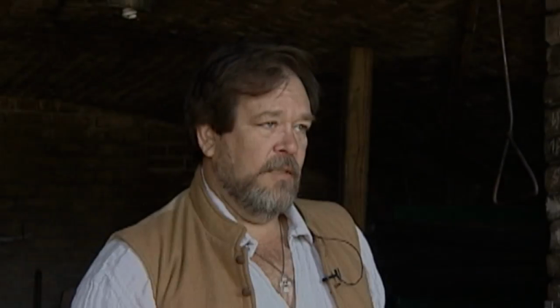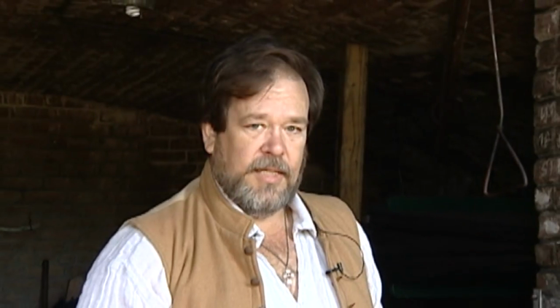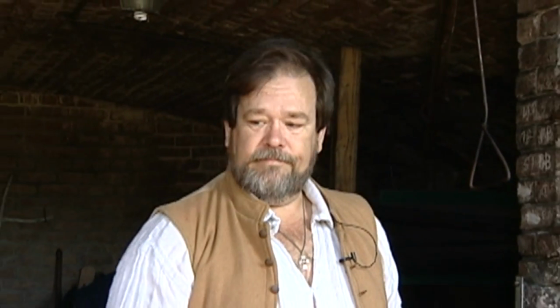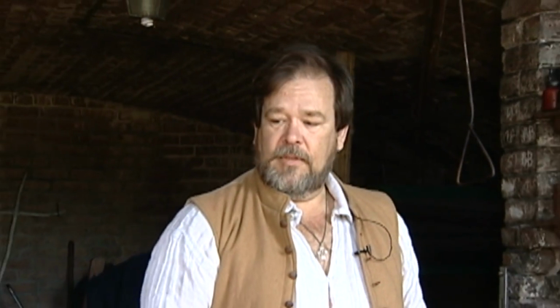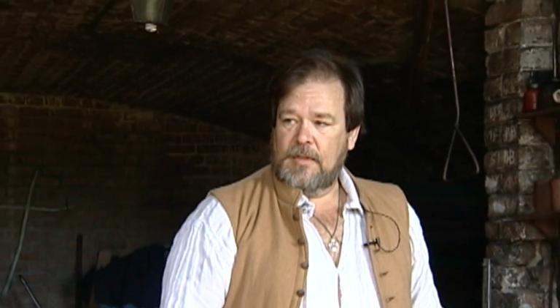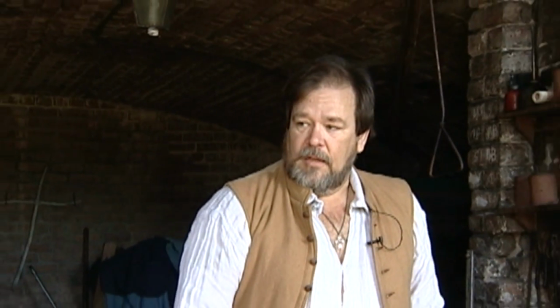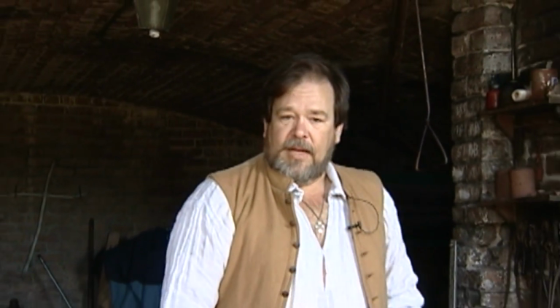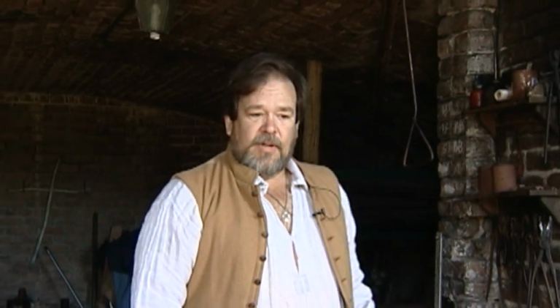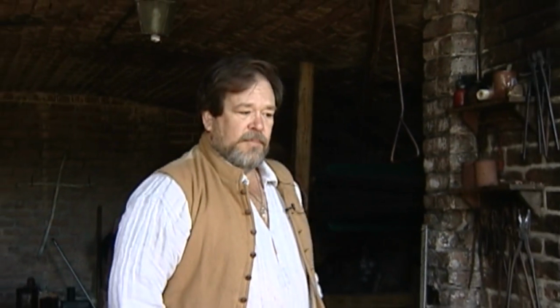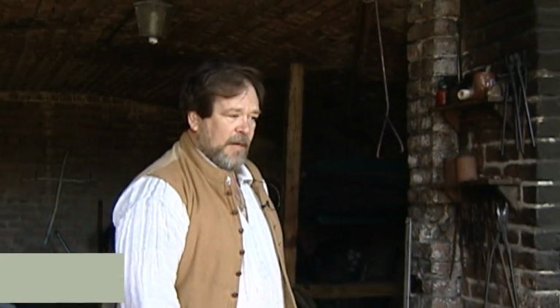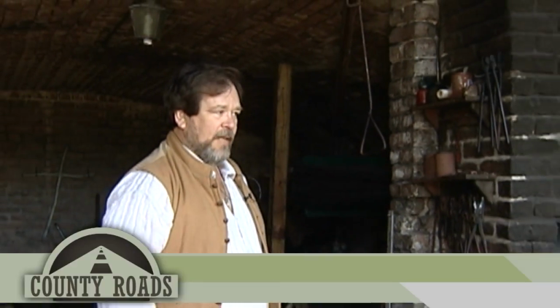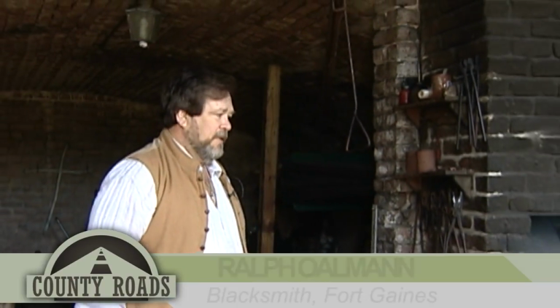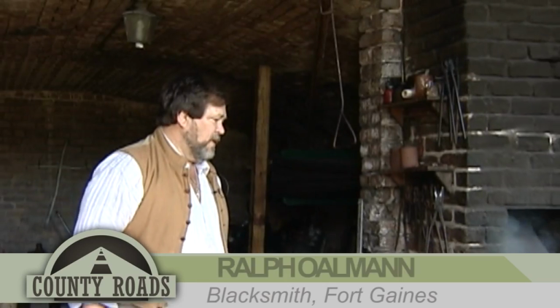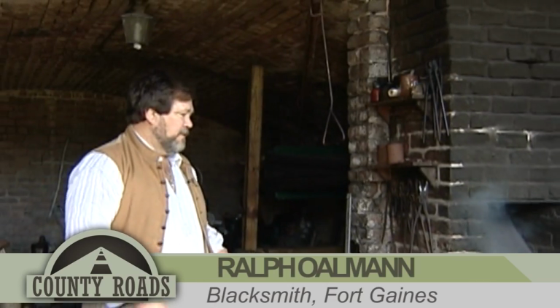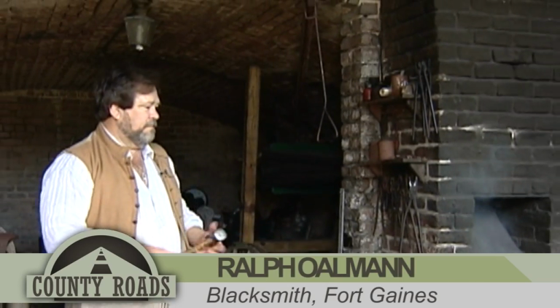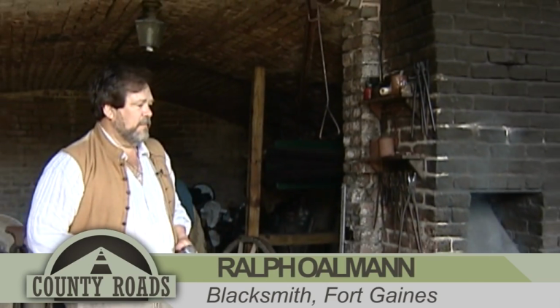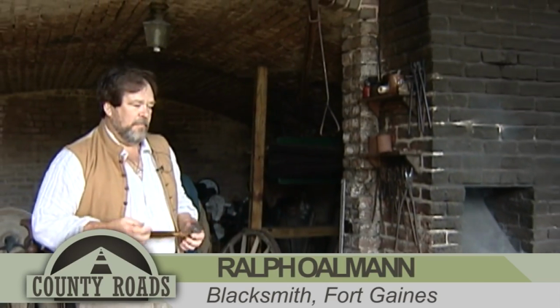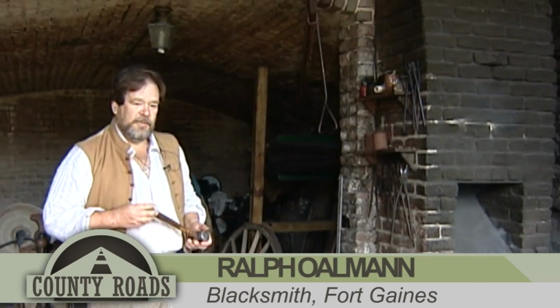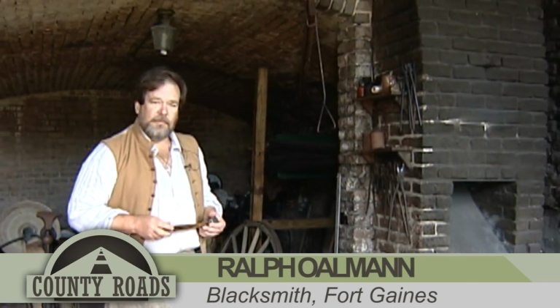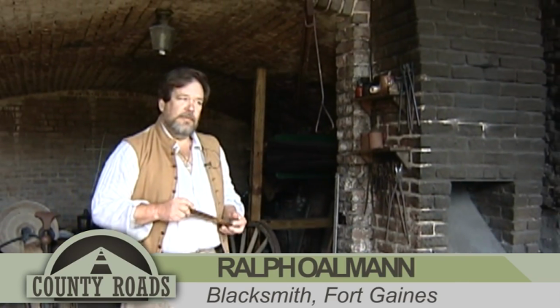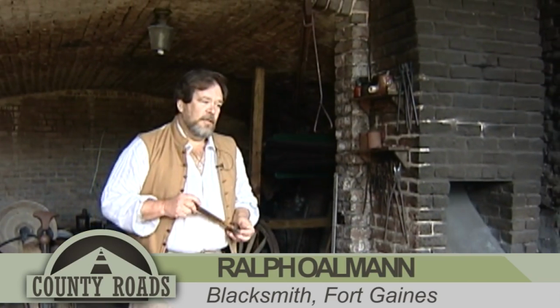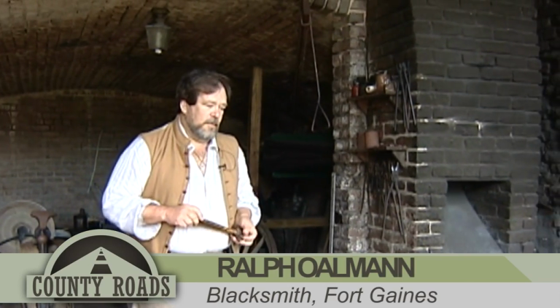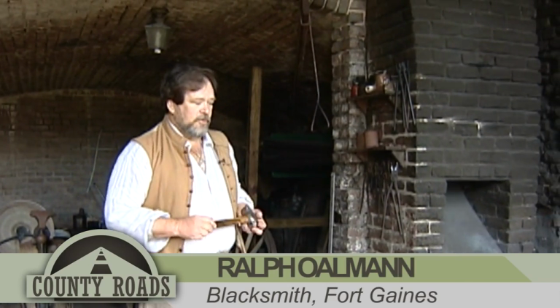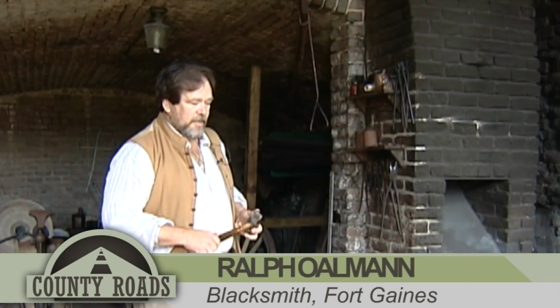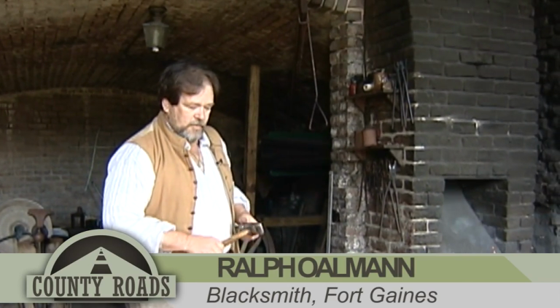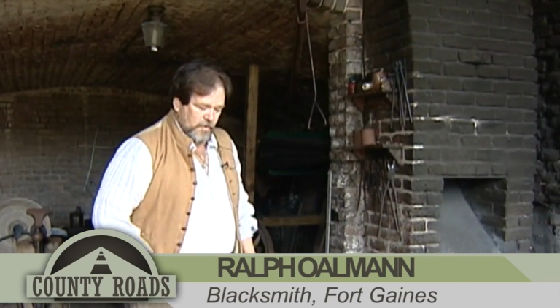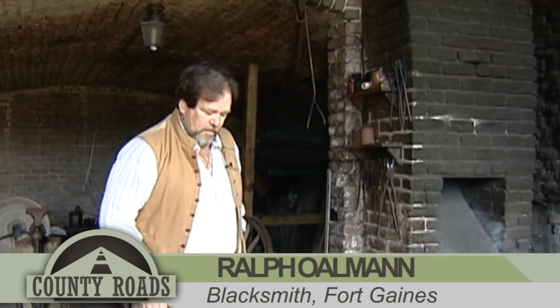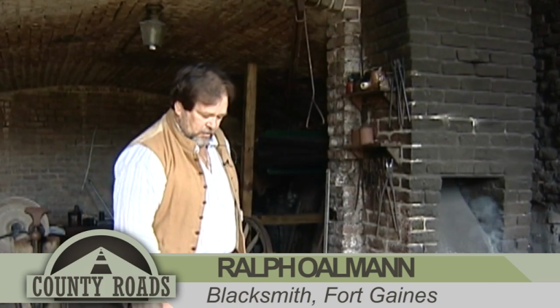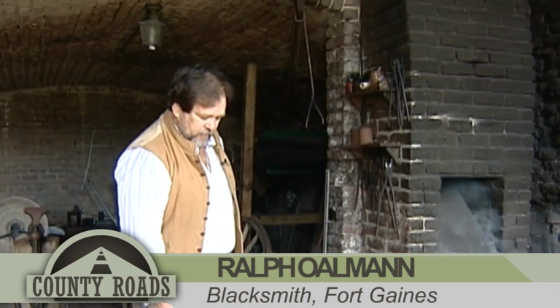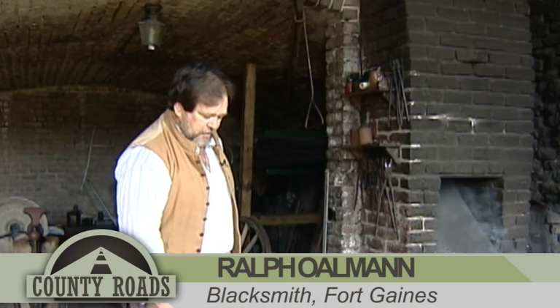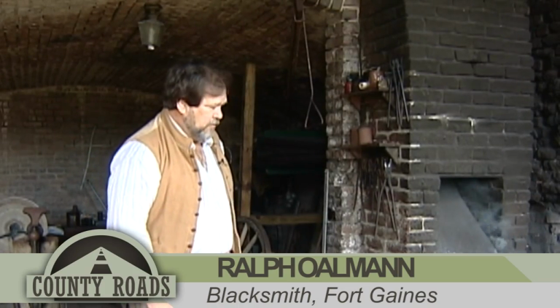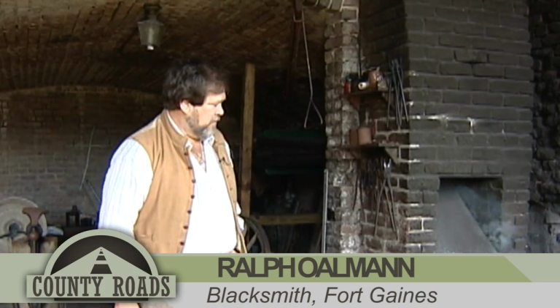Good day. My name is Ralph Ullman. I'm the blacksmith here at Fort Gaines. Our blacksmith shop was used here to repair and build different types of tools and hardware.